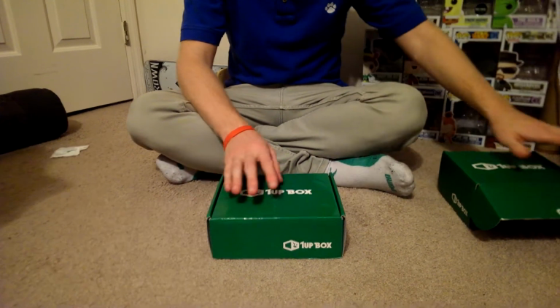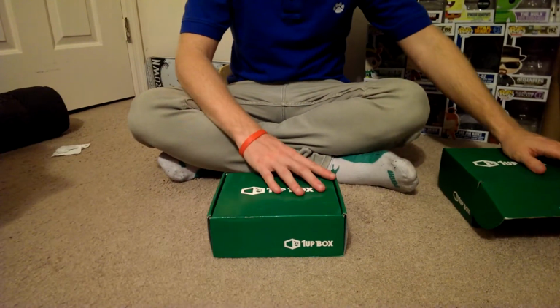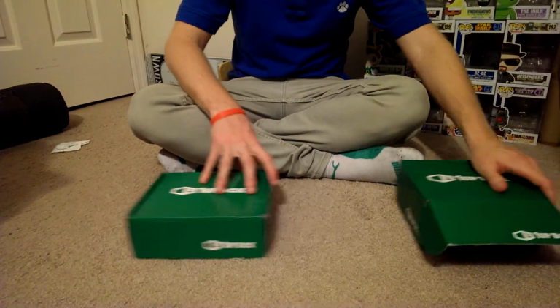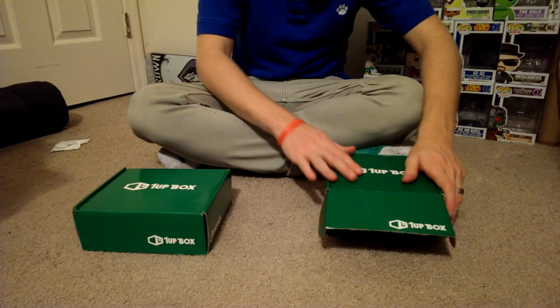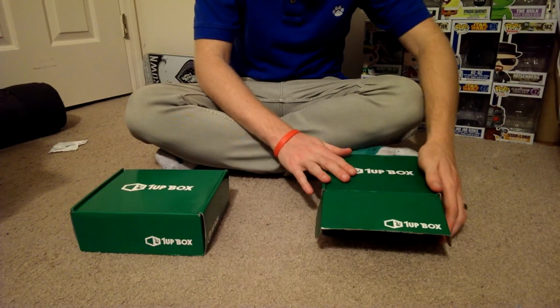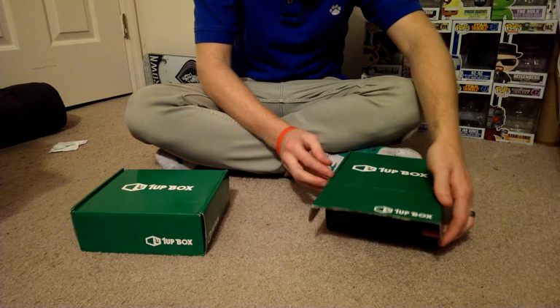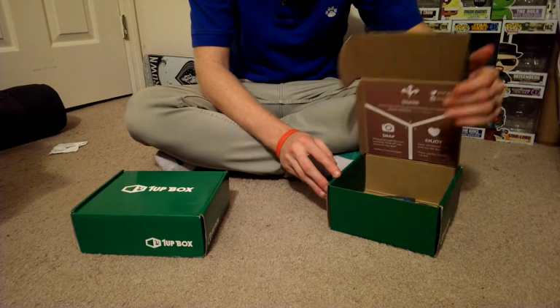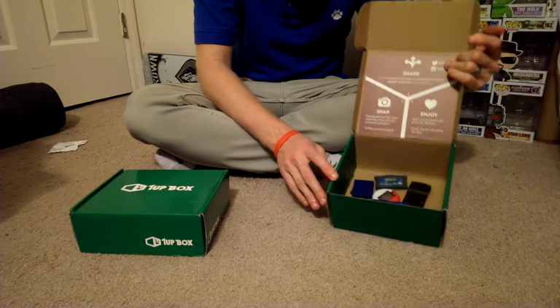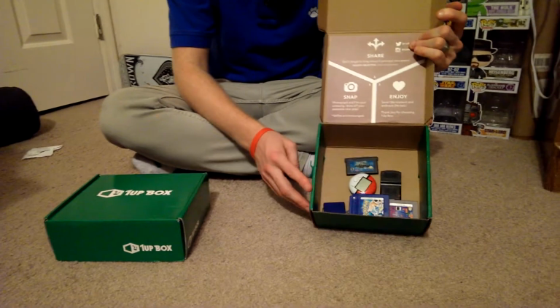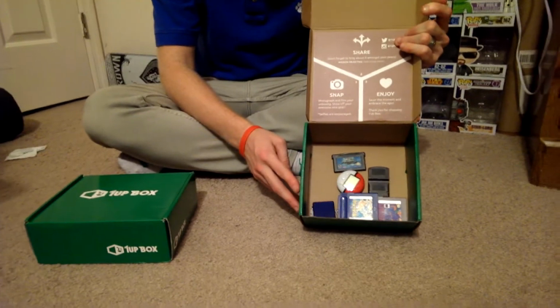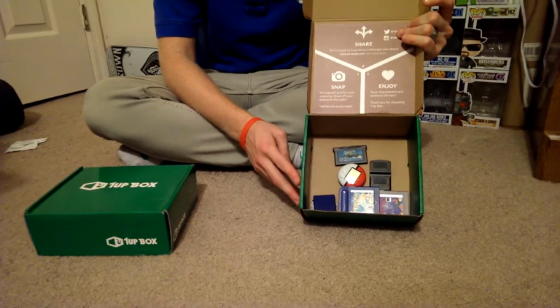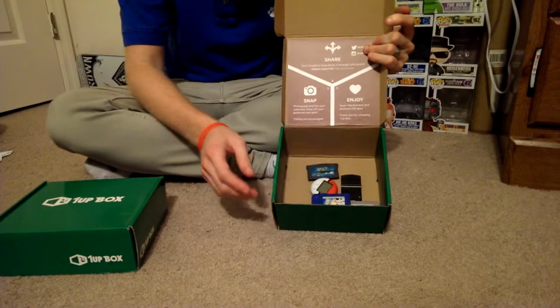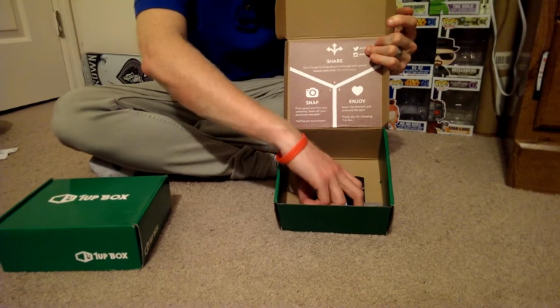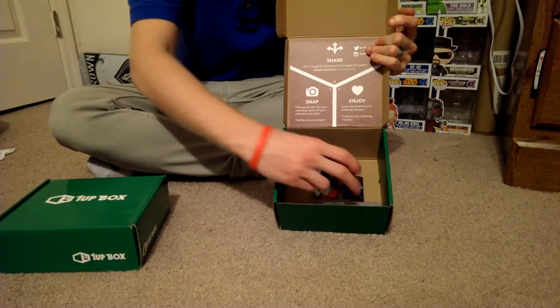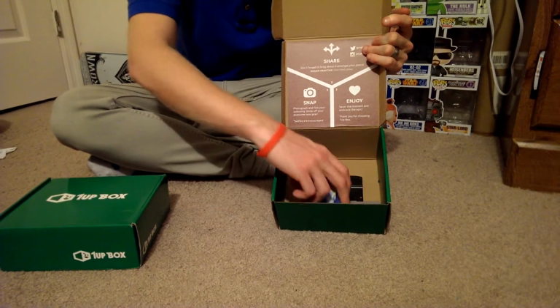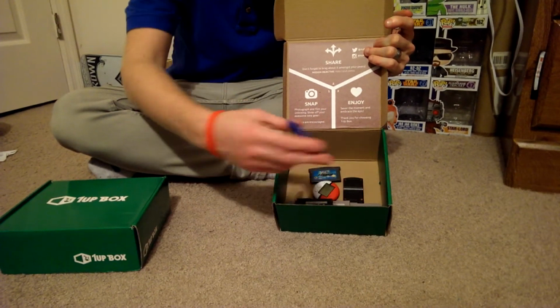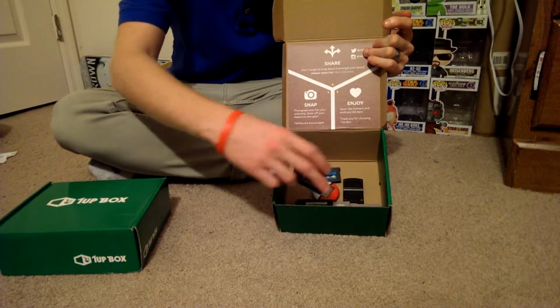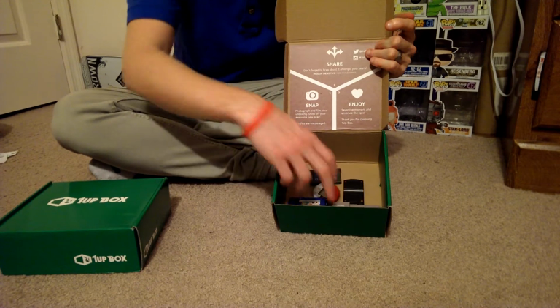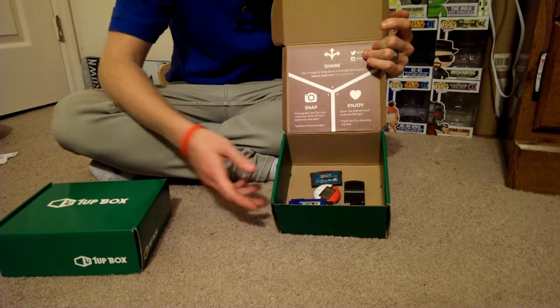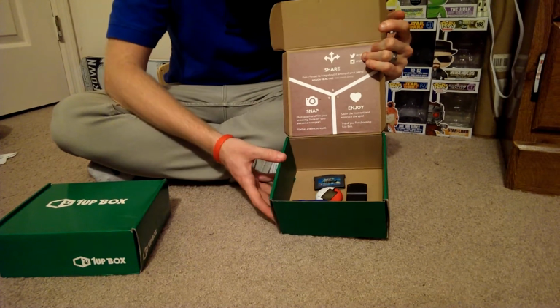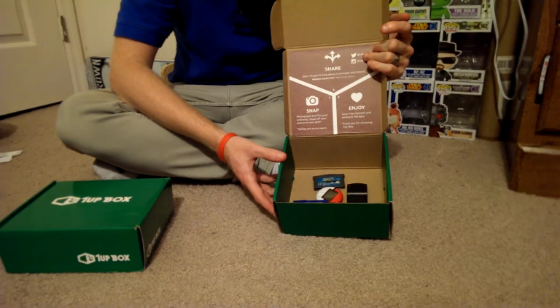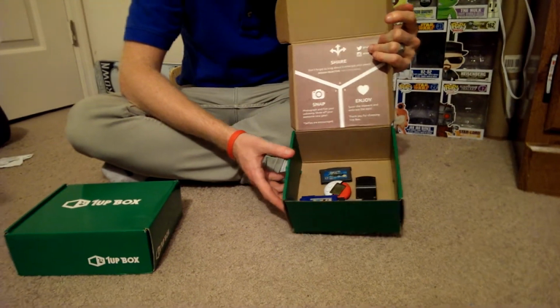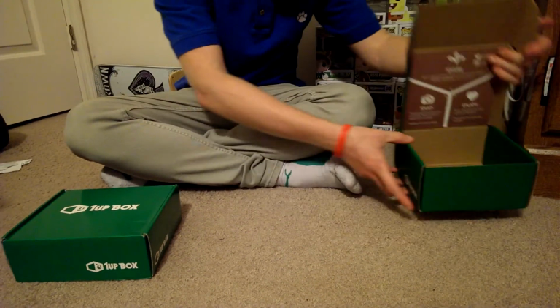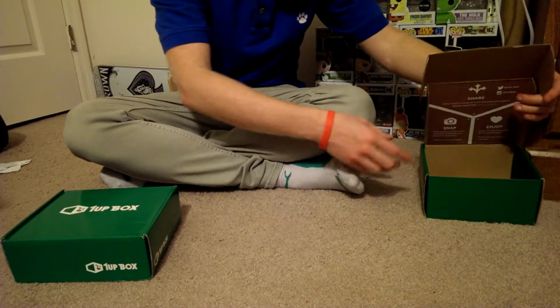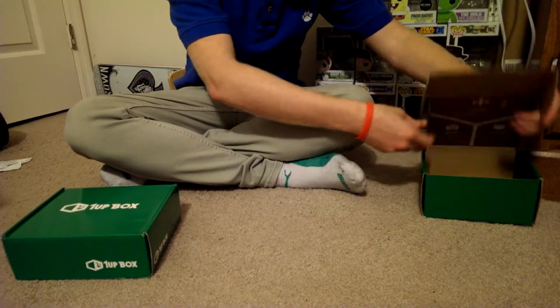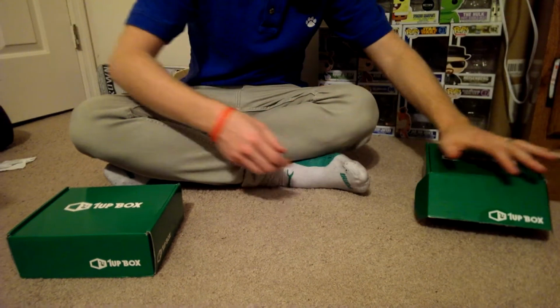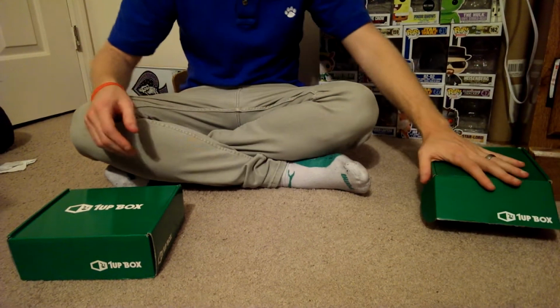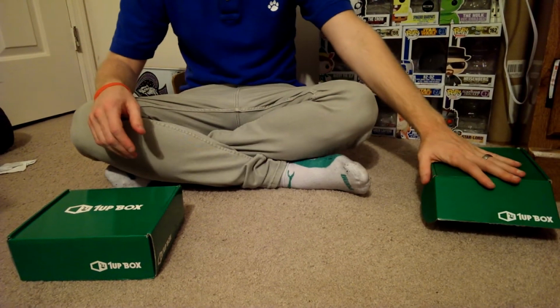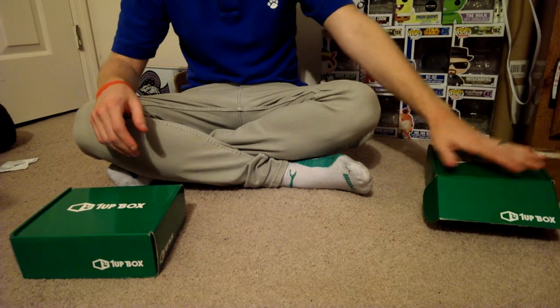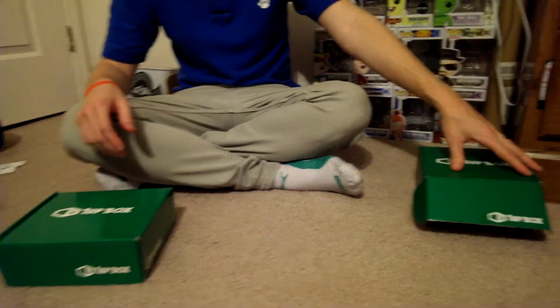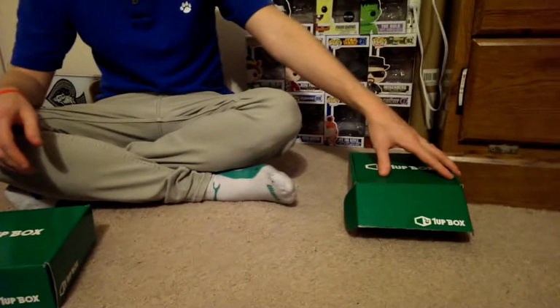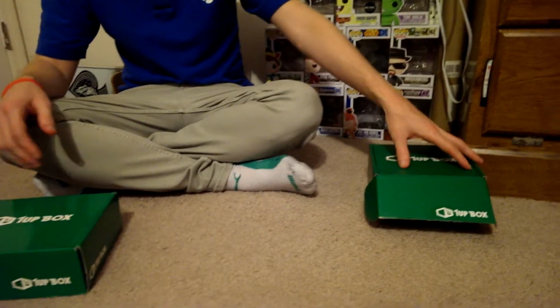Just to show you guys, last month's 1UP Box — I decided to keep some old Nintendo stuff in there, and it works really good for keeping it together. I got a little Kirby, Pokemon Trading Card game, Pokemon Blue, some other stuff. Just to show you what you can do with your box. So that's actually an item too, in my opinion.